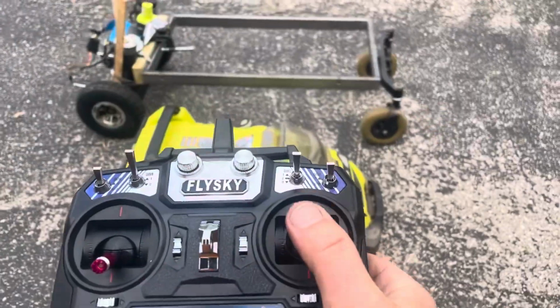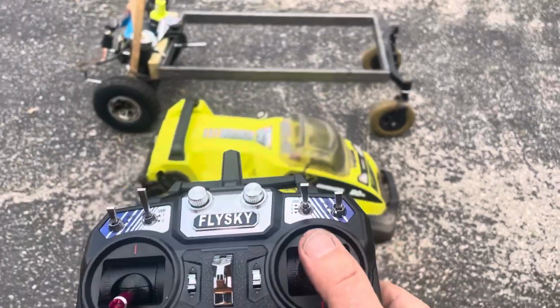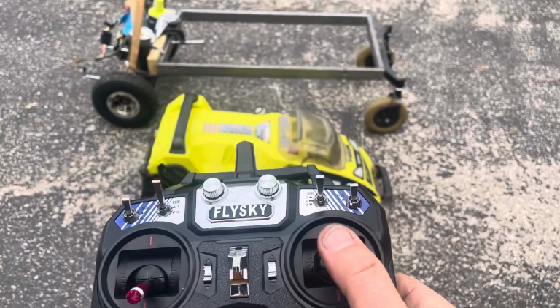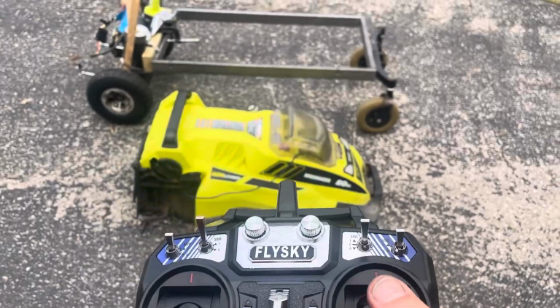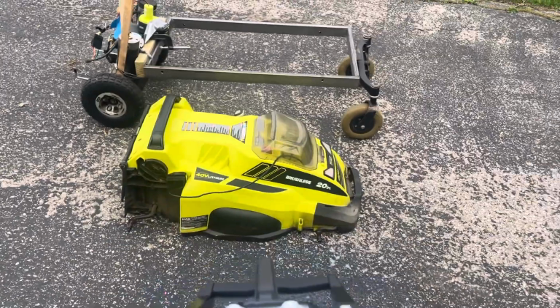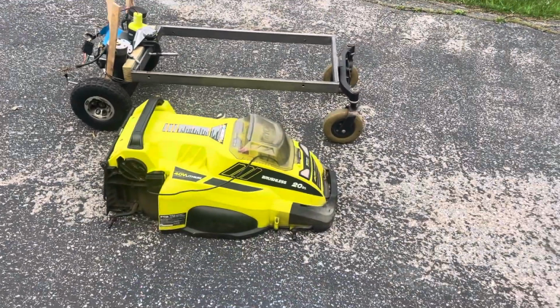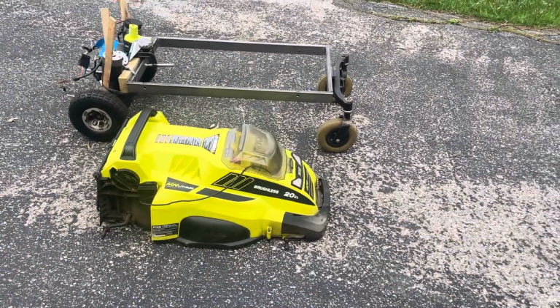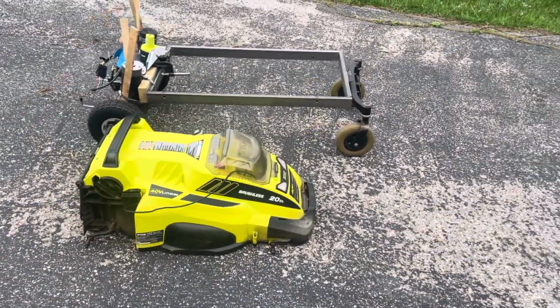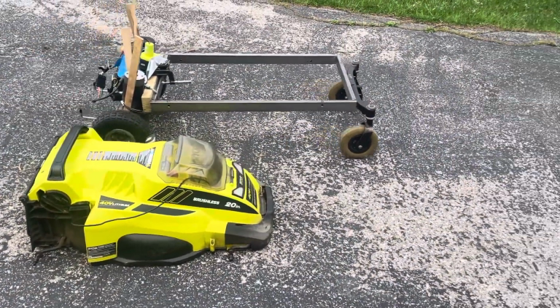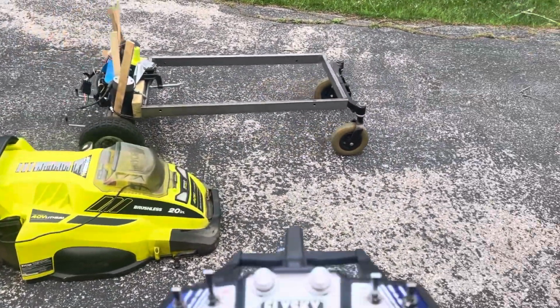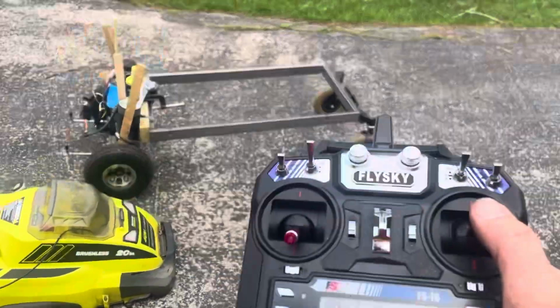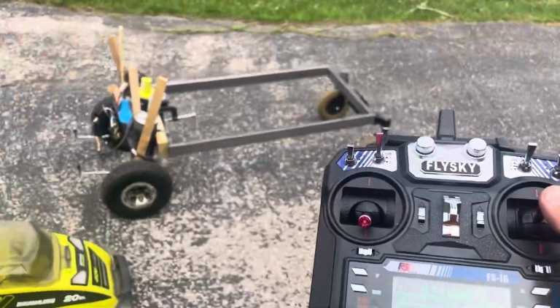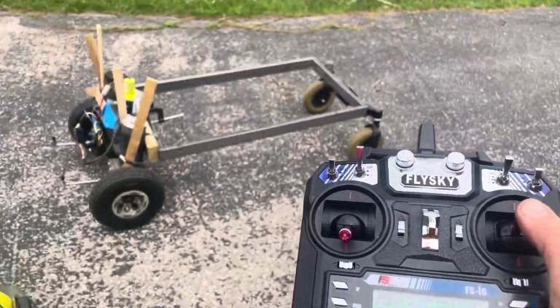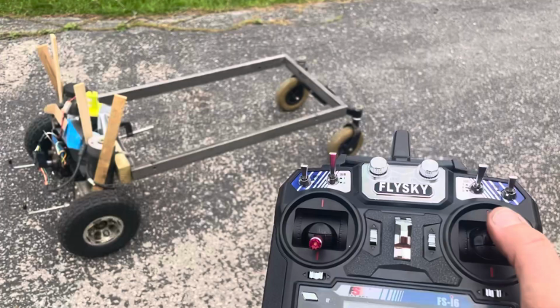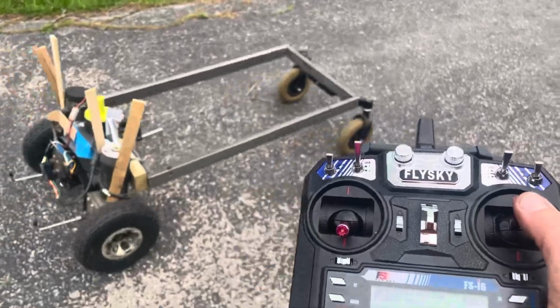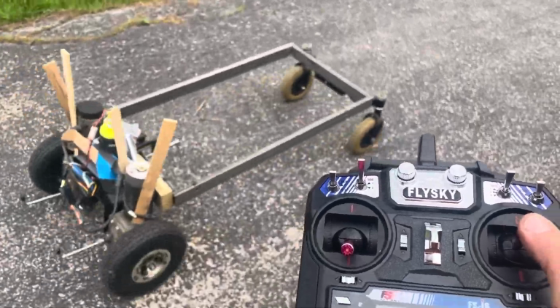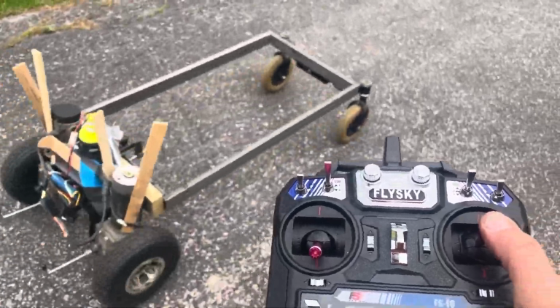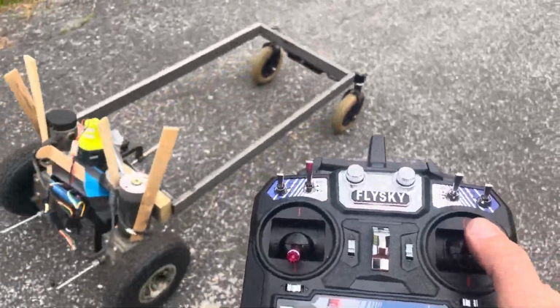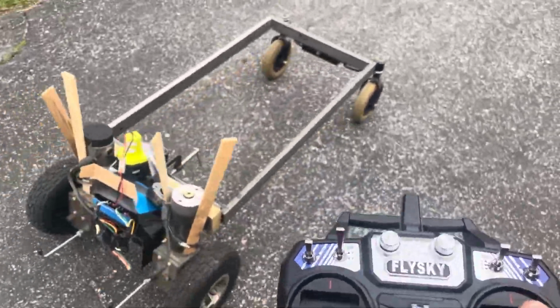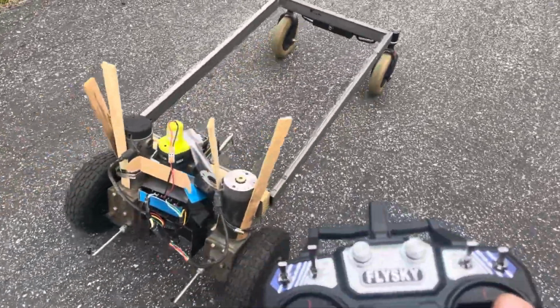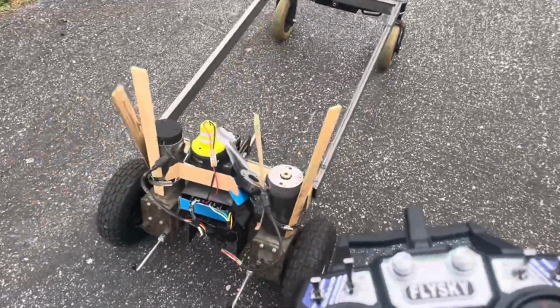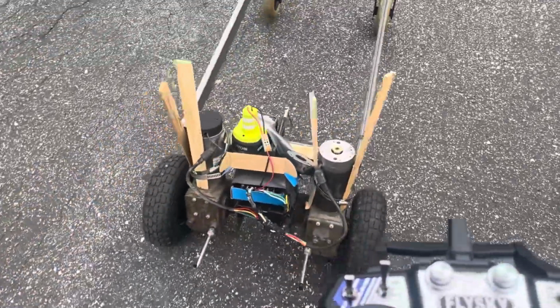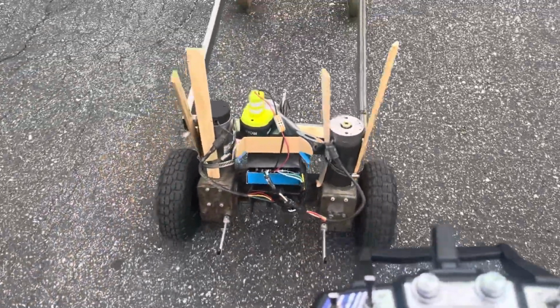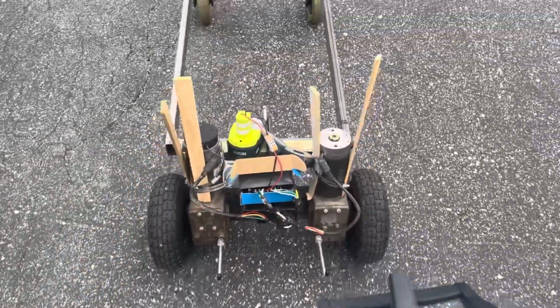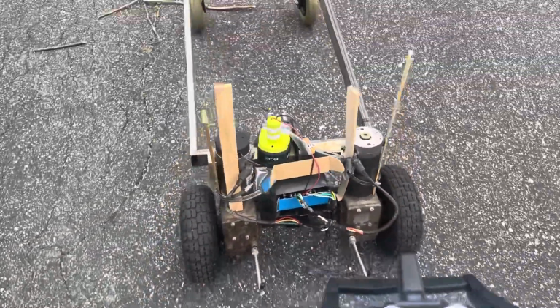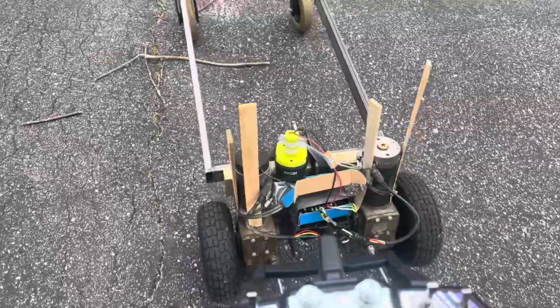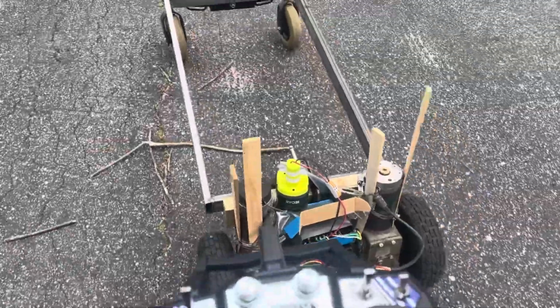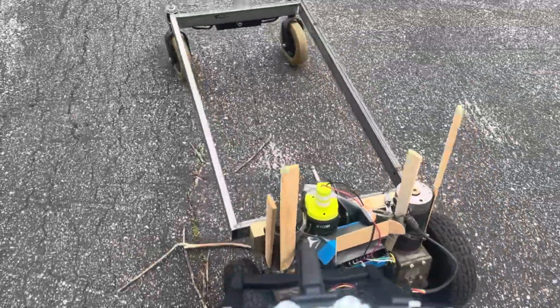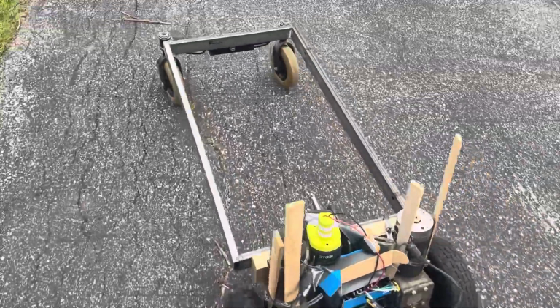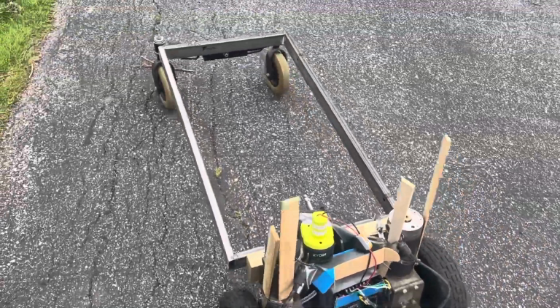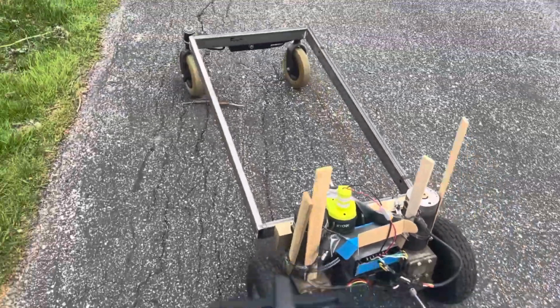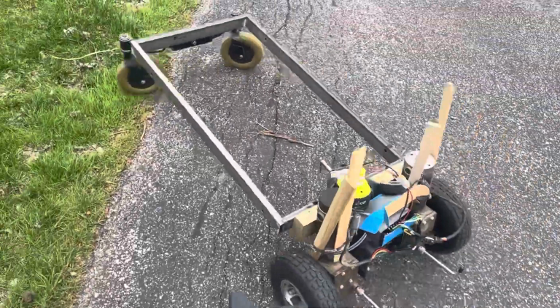I've got the motor controller set up for one-stick tank steering, and I made some adjustments to slow it down a little. This is the jankiest way to put it together temporarily, but I still want to figure out what I want to do for welding.